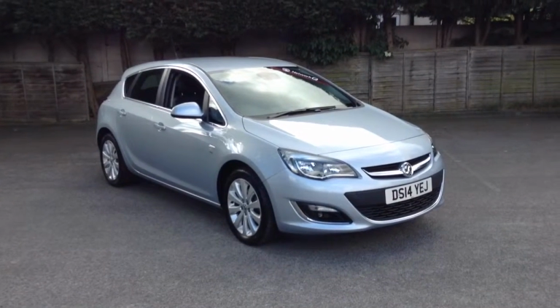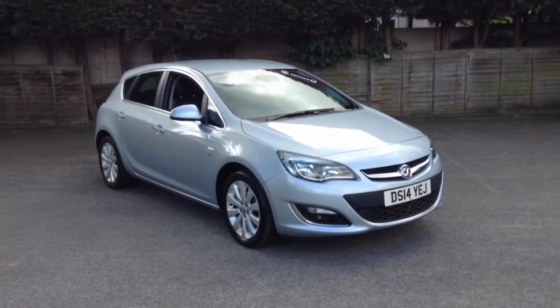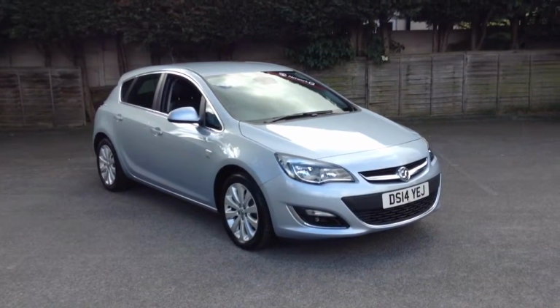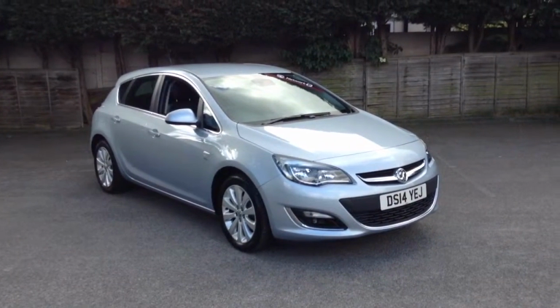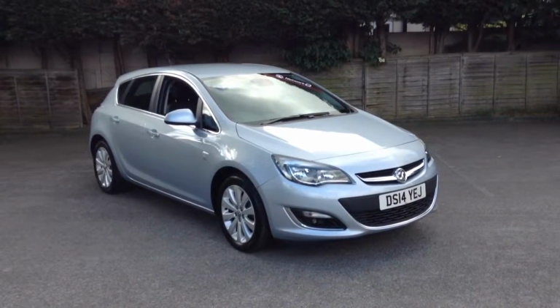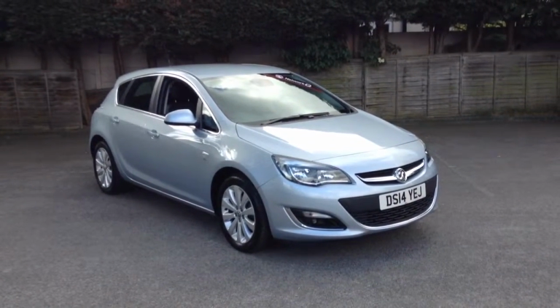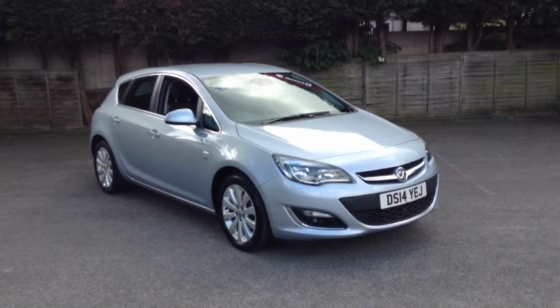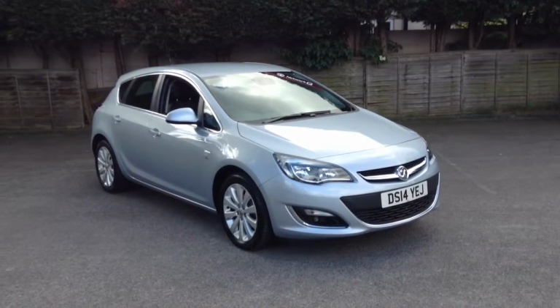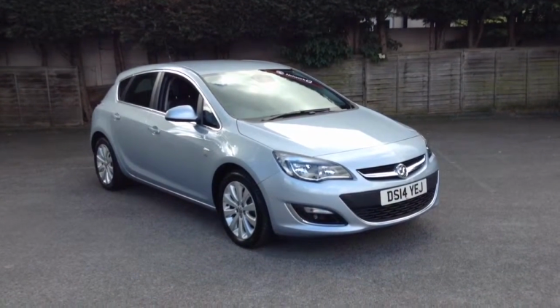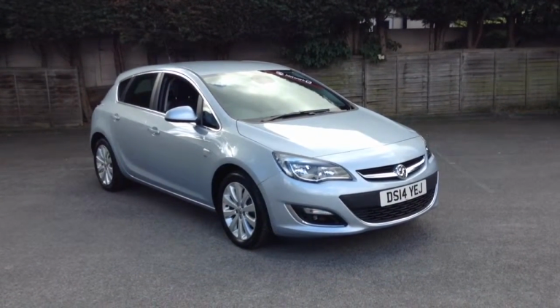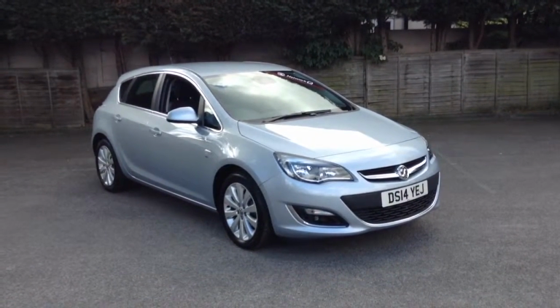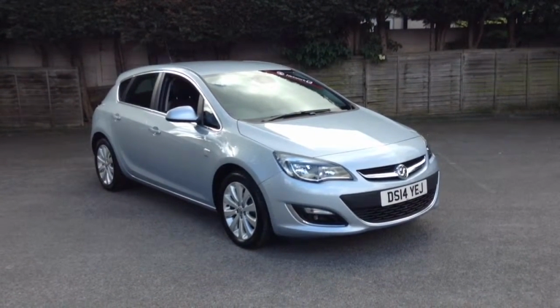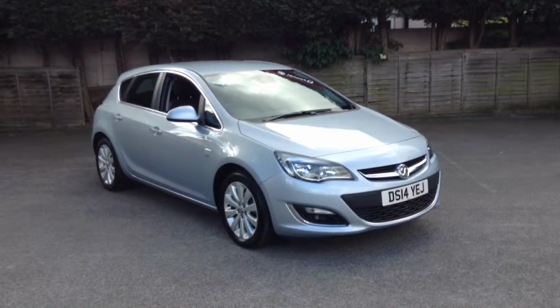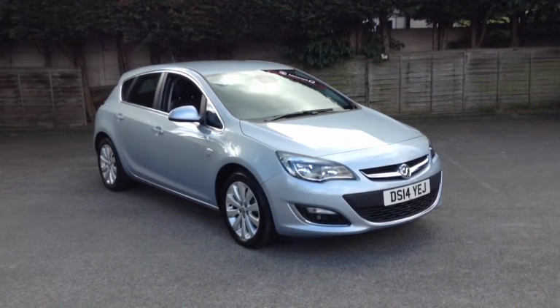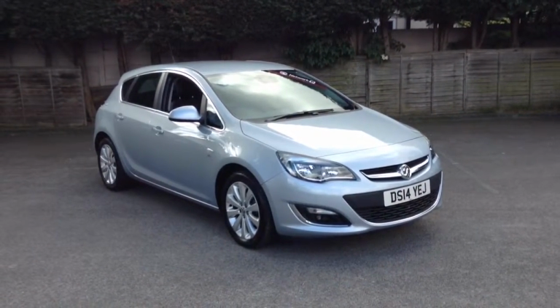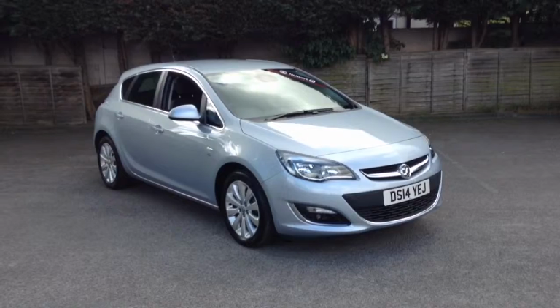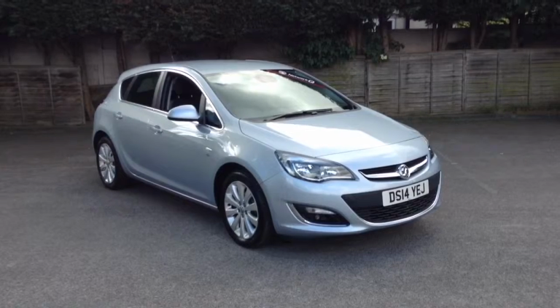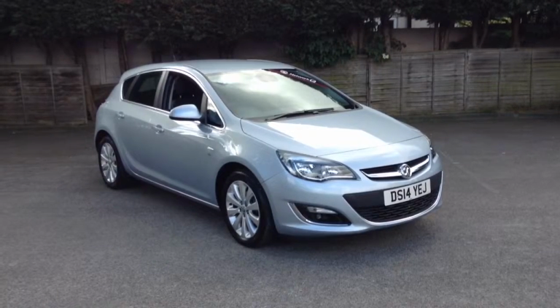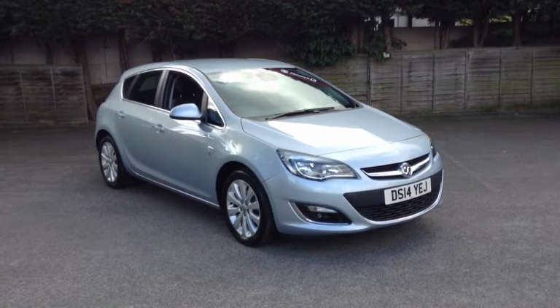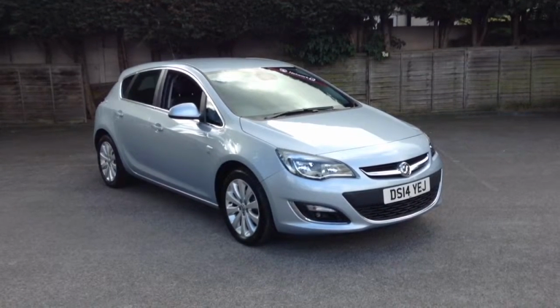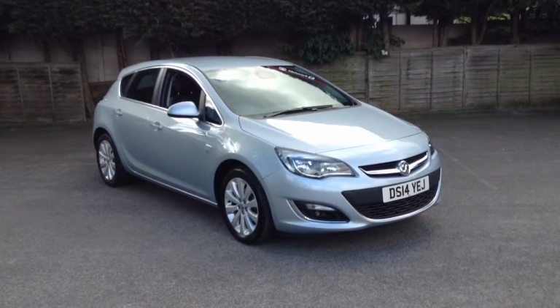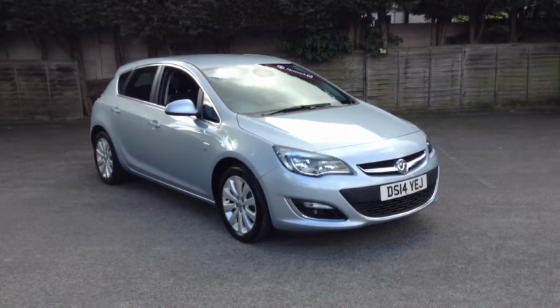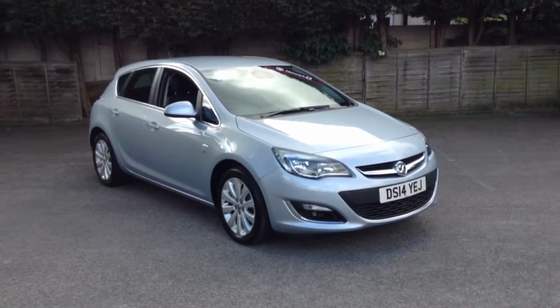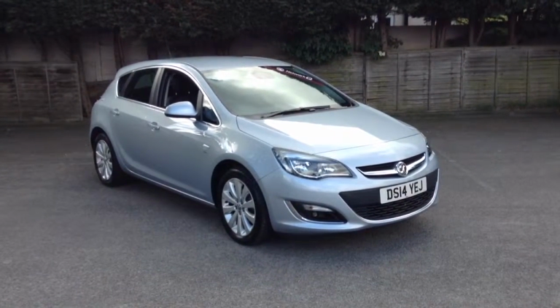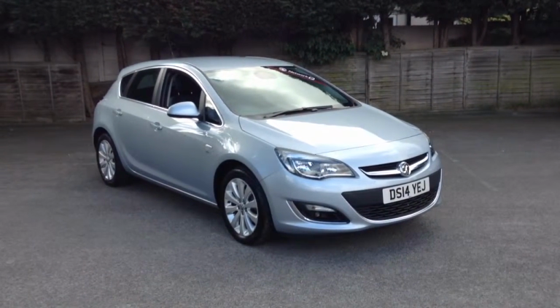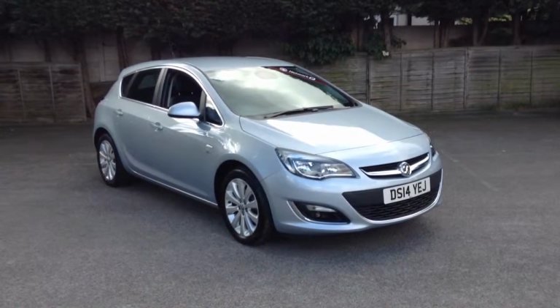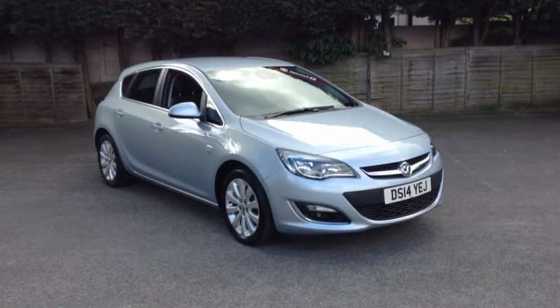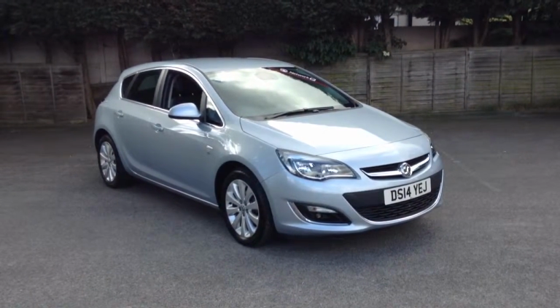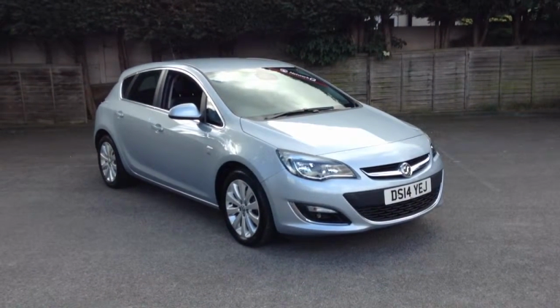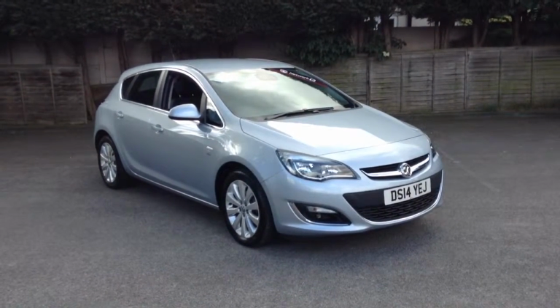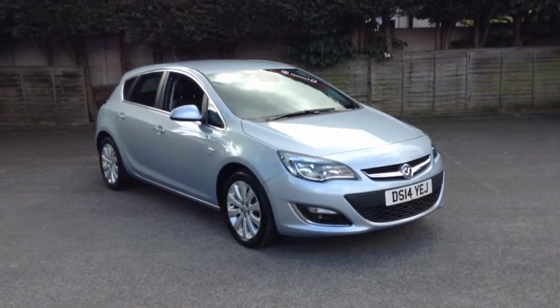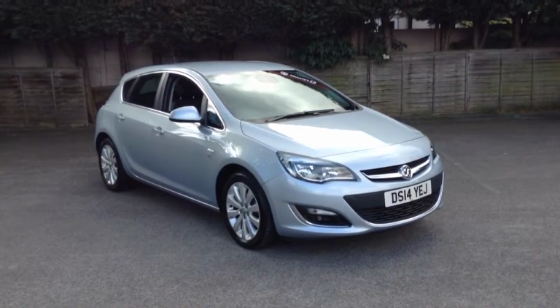Welcome to Tony Lavoie. This is a 1.6 Astra automatic elite model finished in flipchip silver on a 14-year registration.